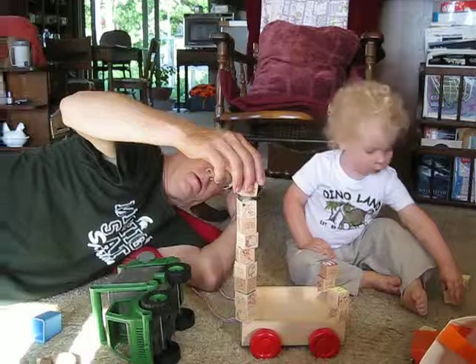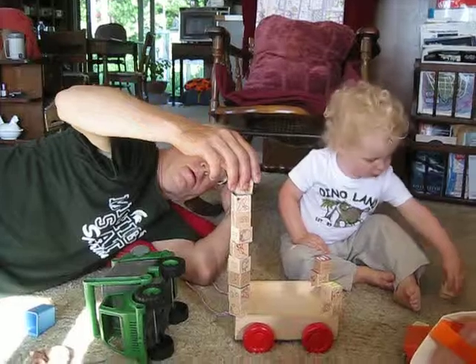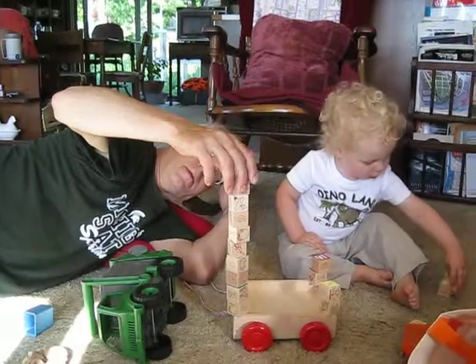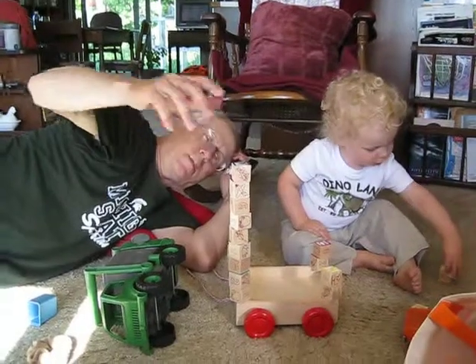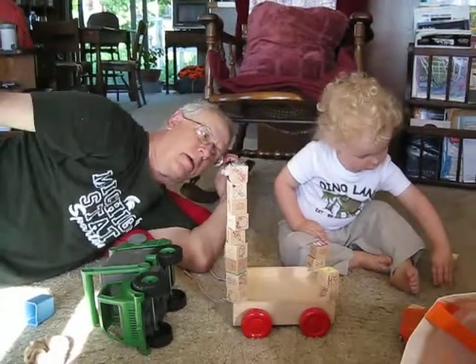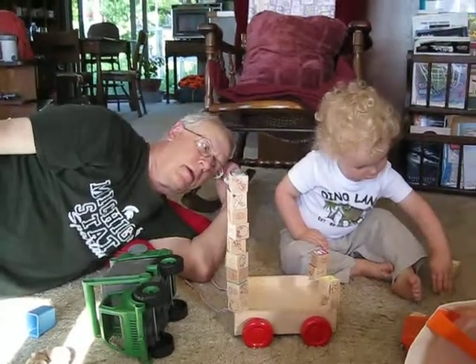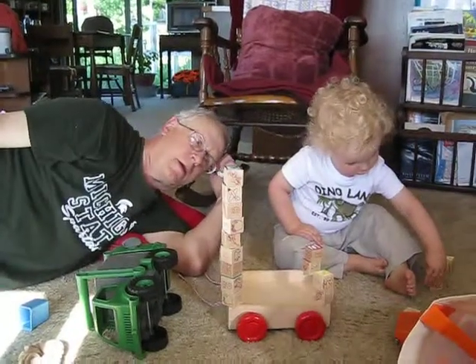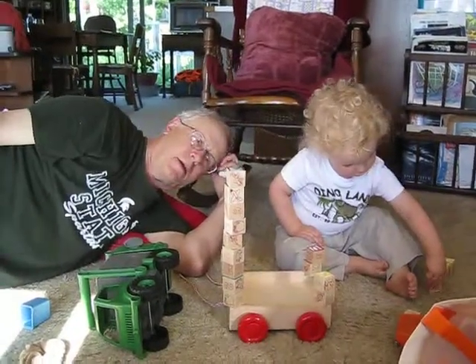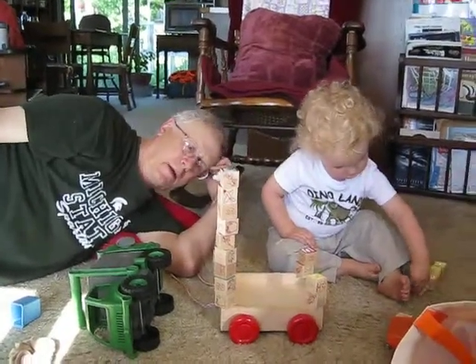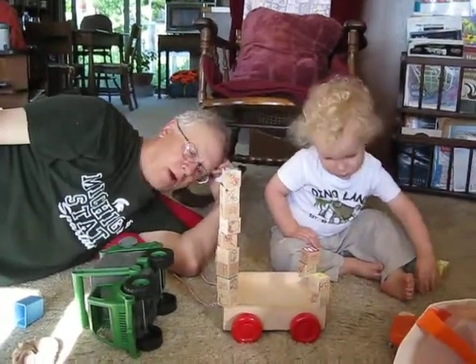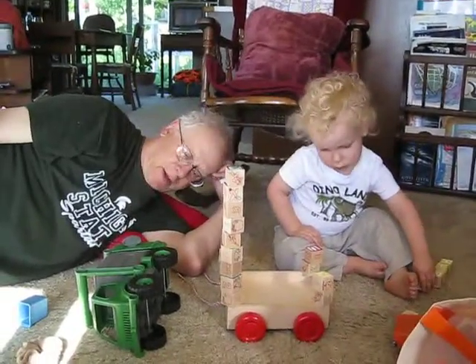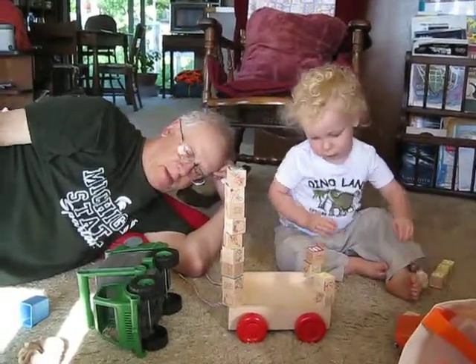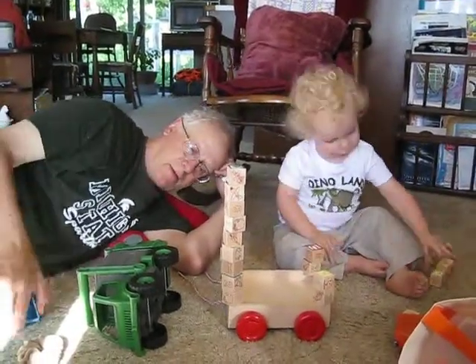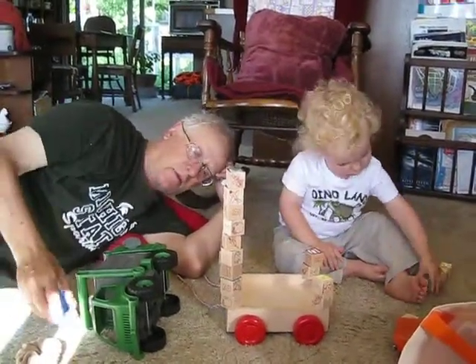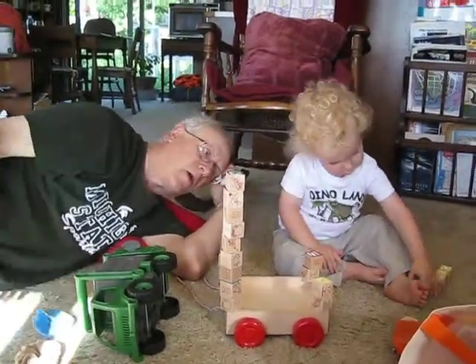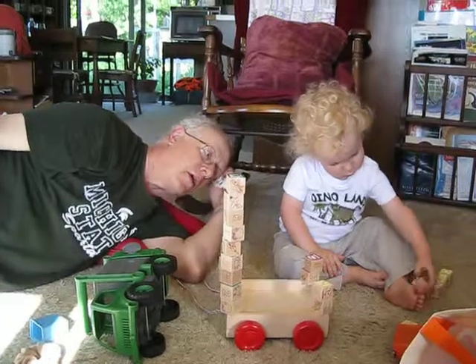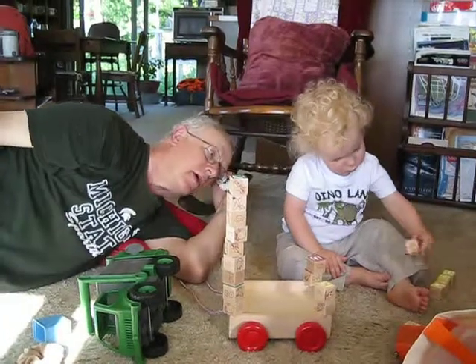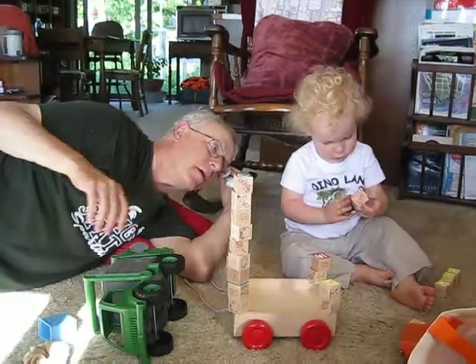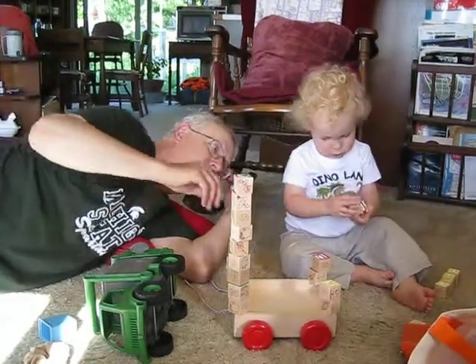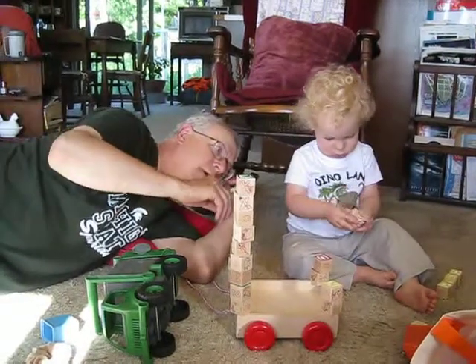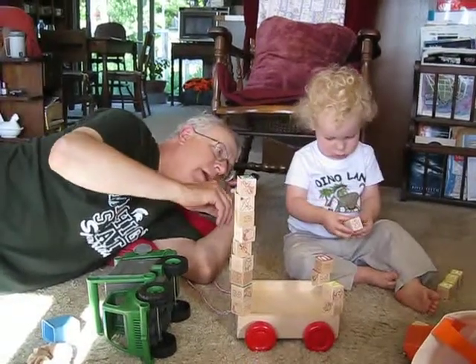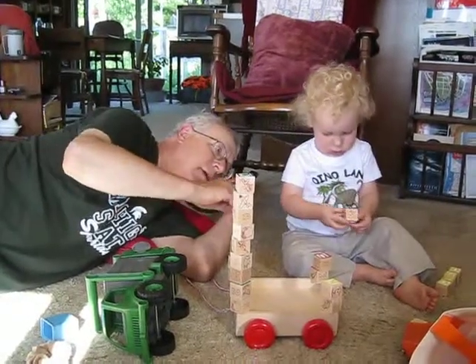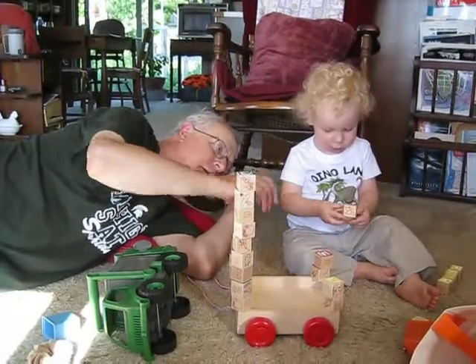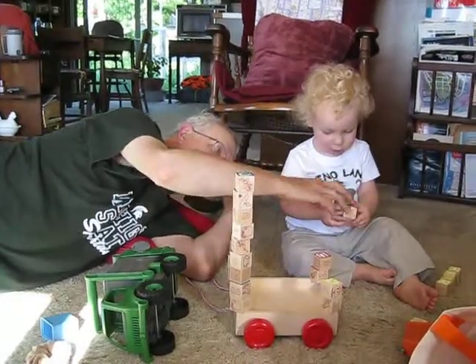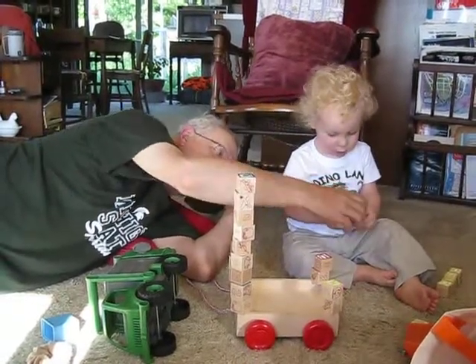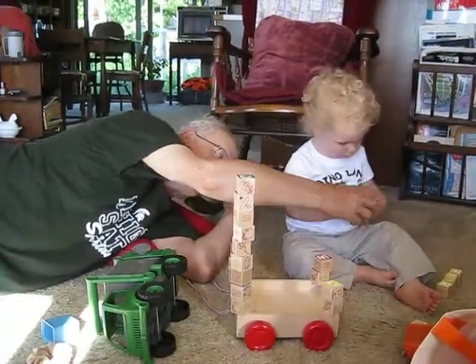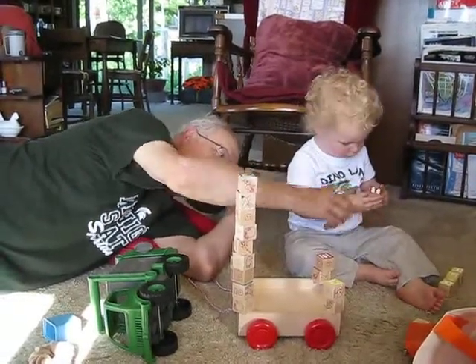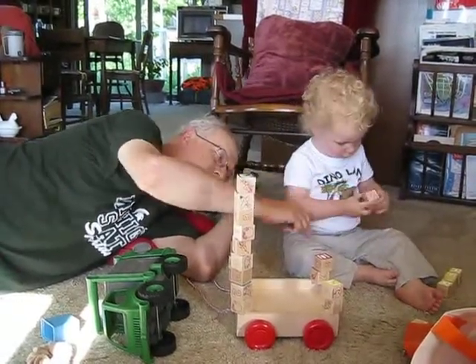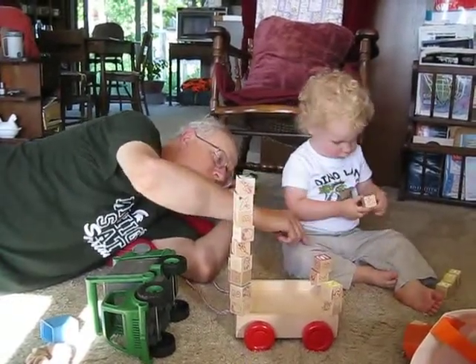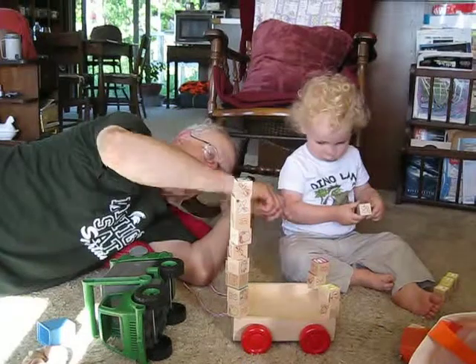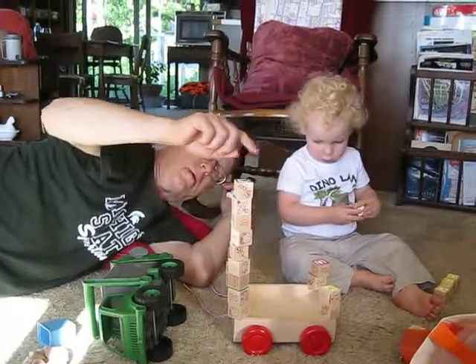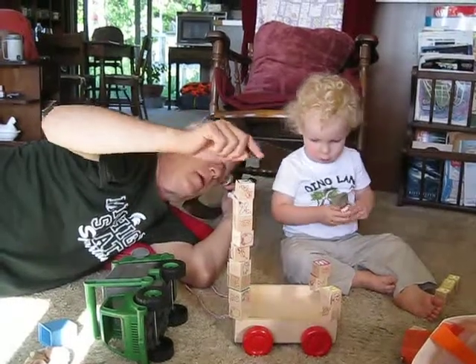Up here. Up there. Look how tall we got that! You got another green? Yeah, we could put it here or up there.